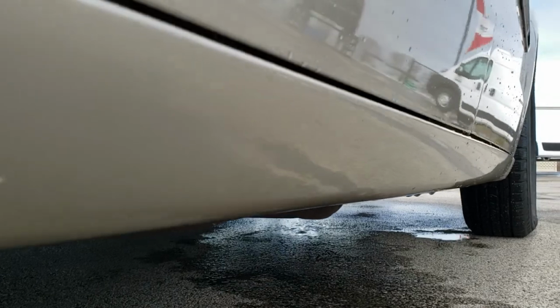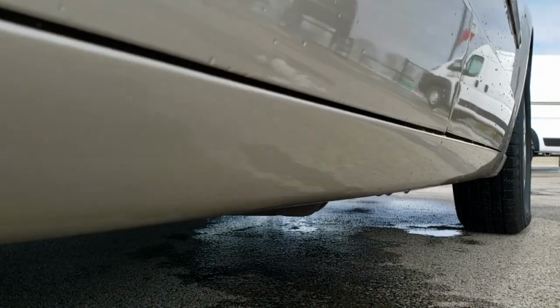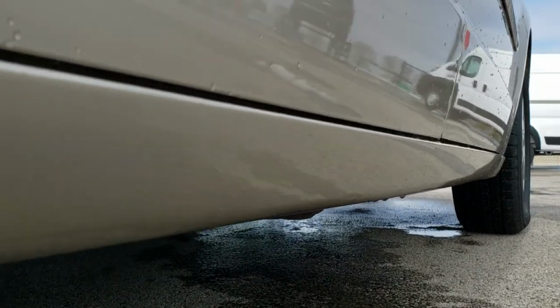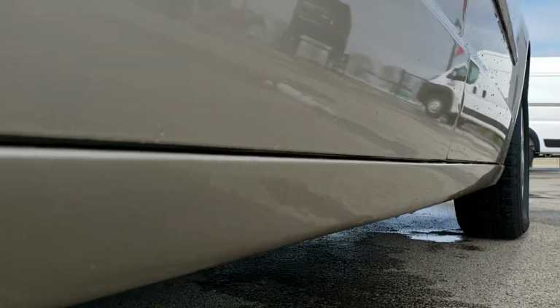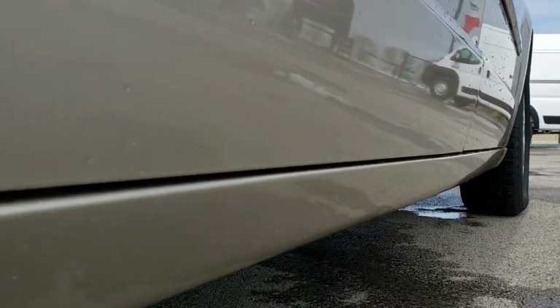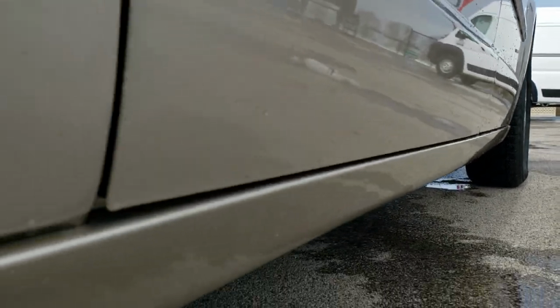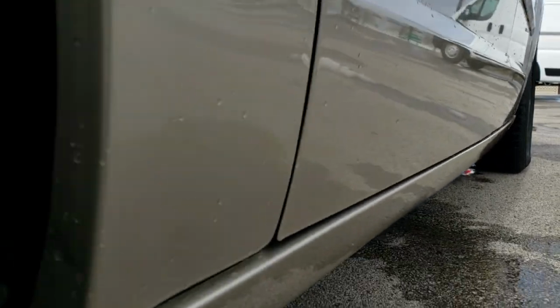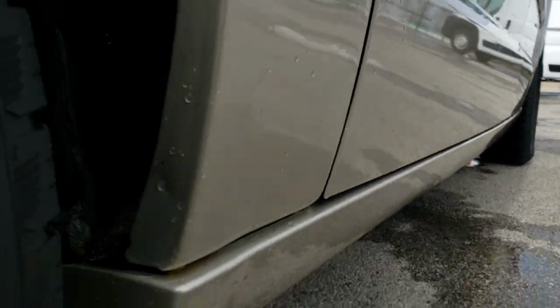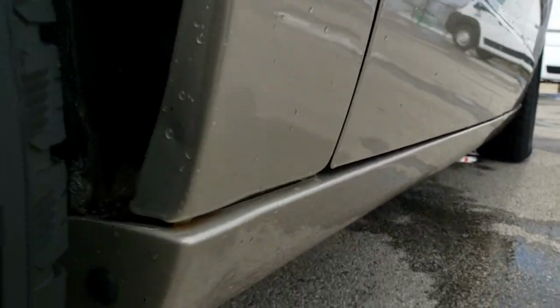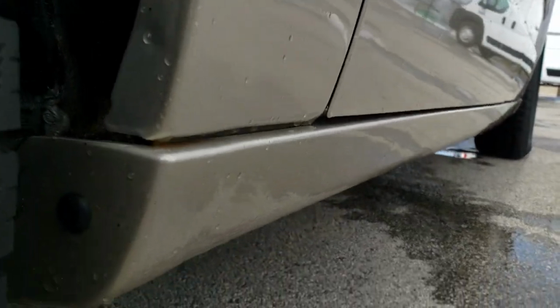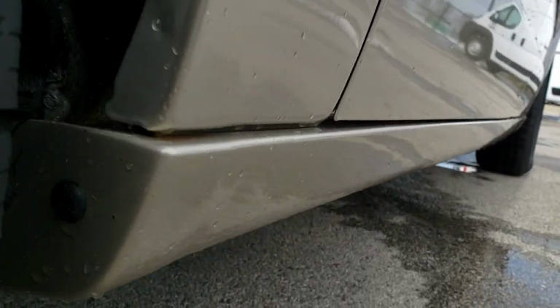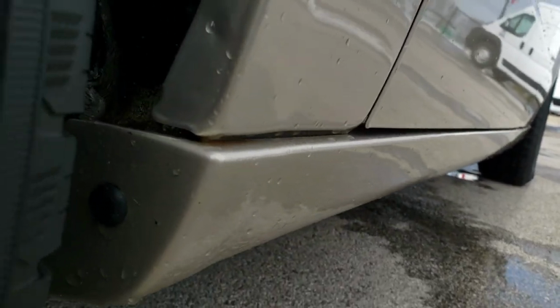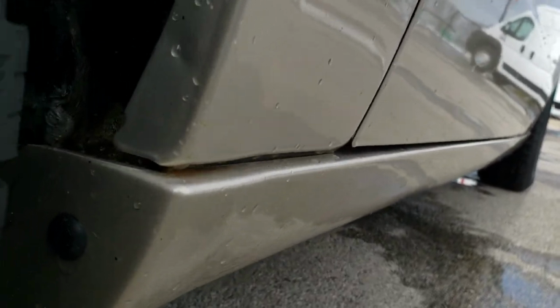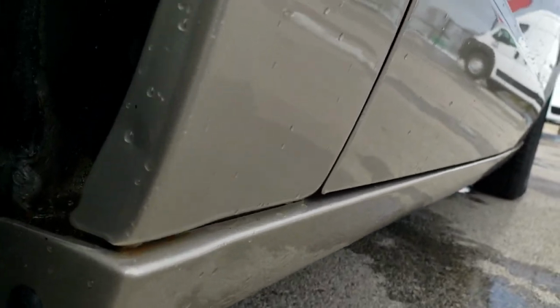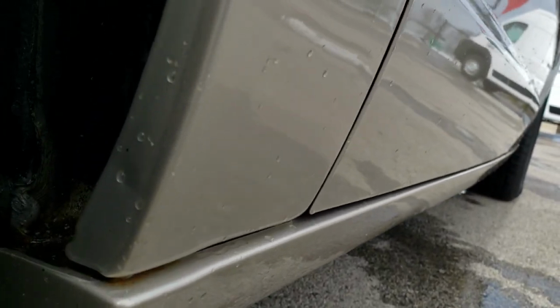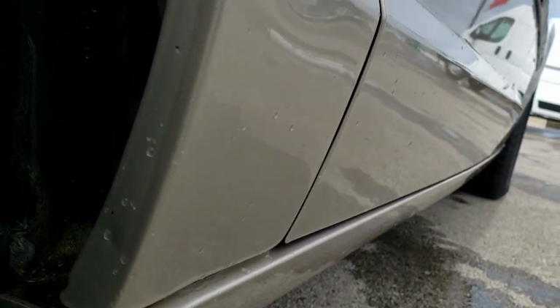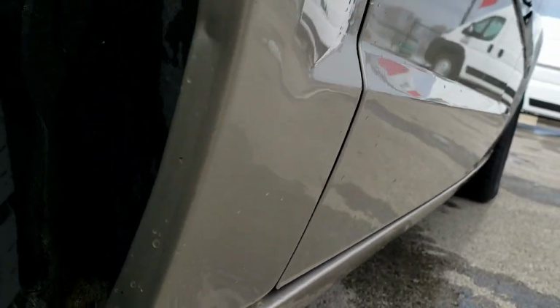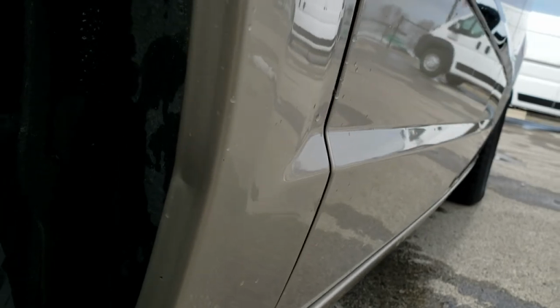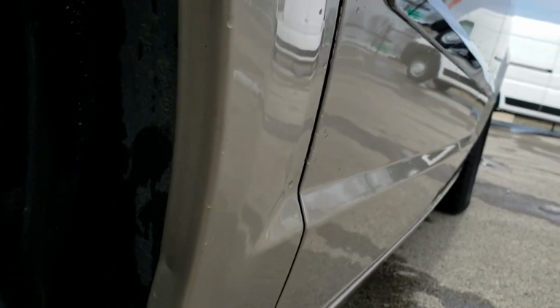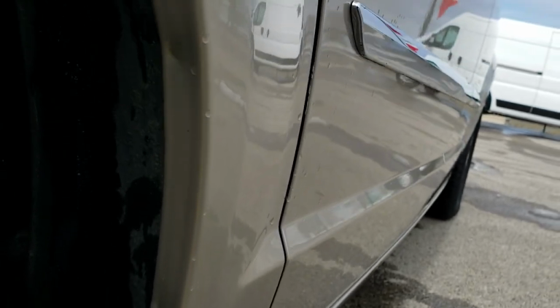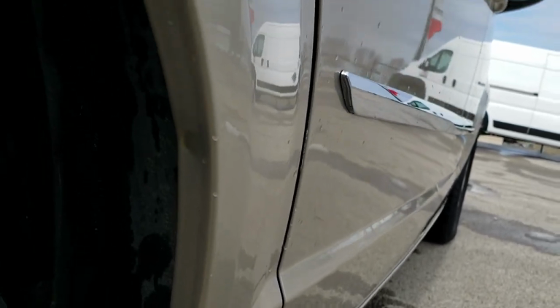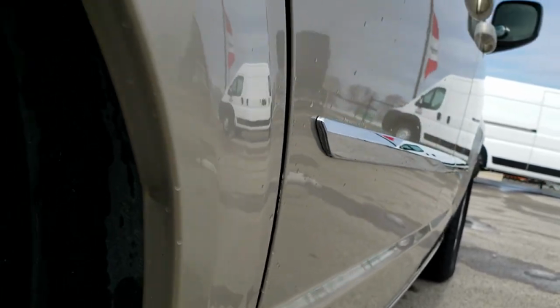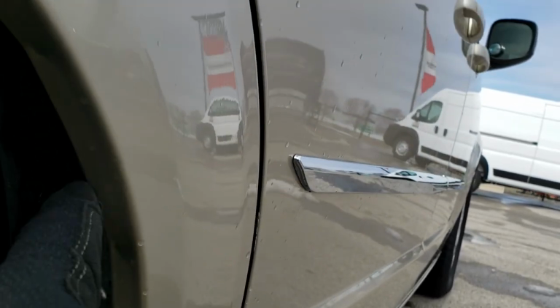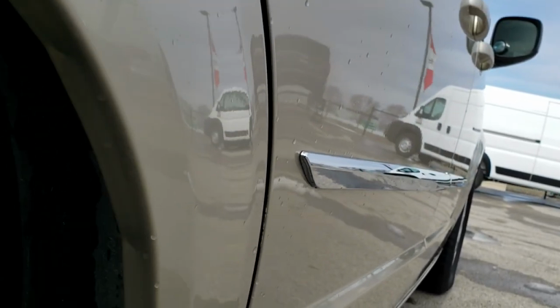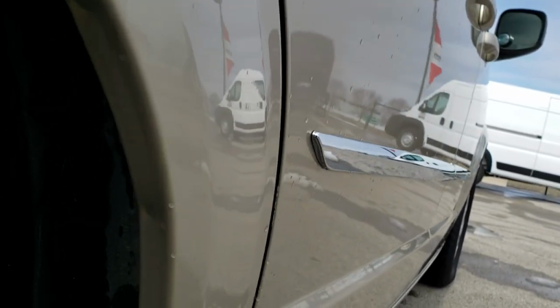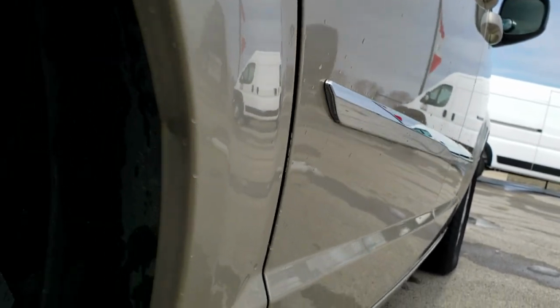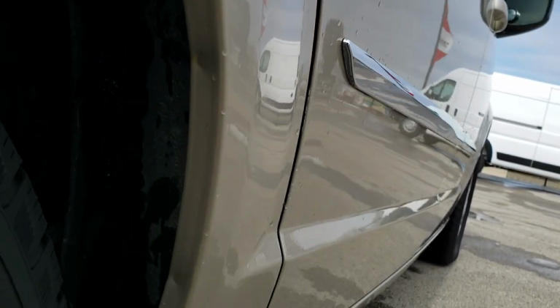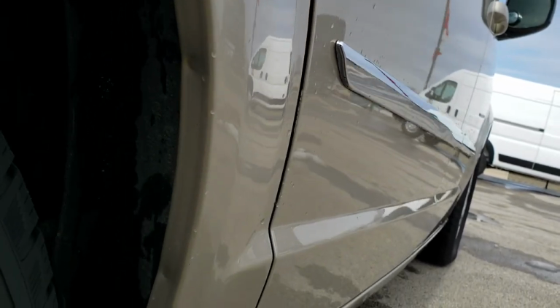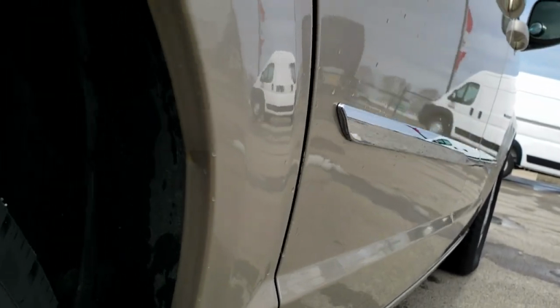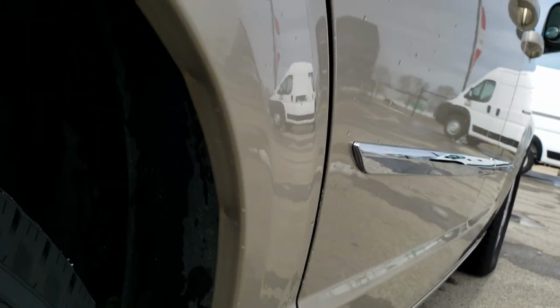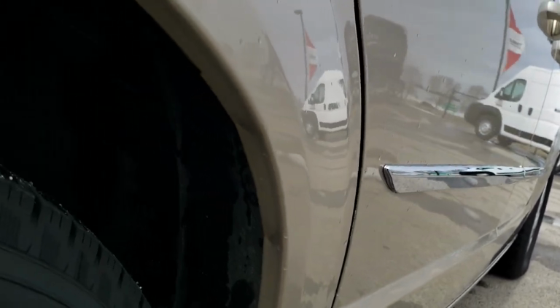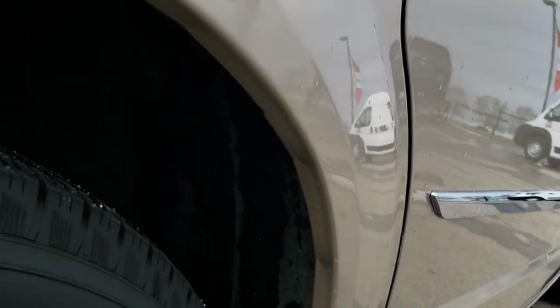Lower rockers all look really great on this van. And right there is where you always have to look — it's where all the rust always starts on that lip. And that looks really good; didn't see any corrosion there.